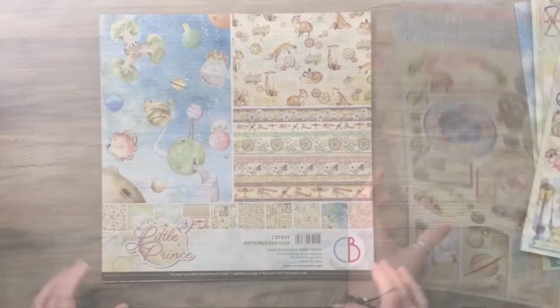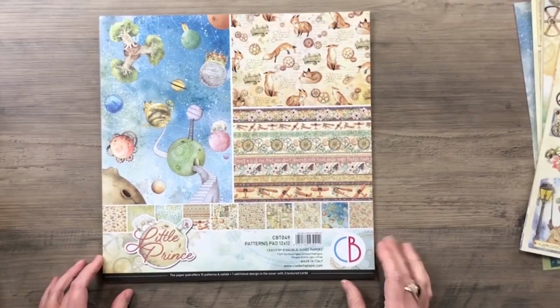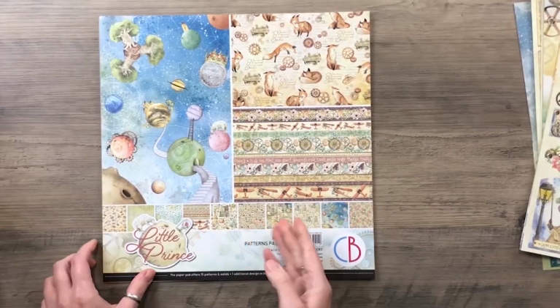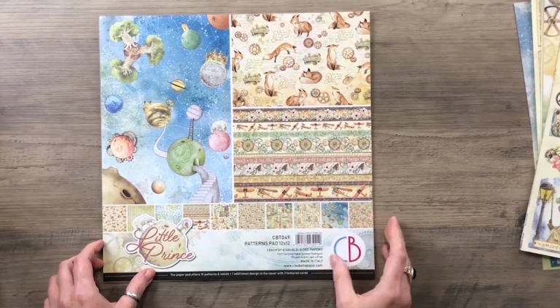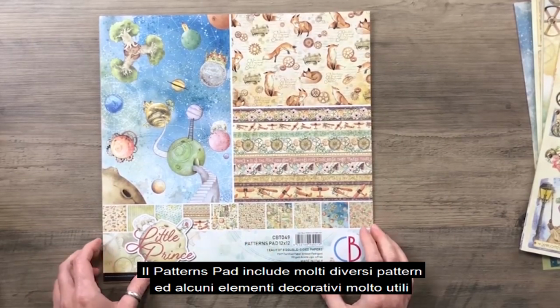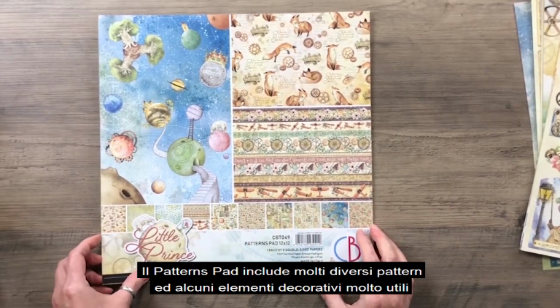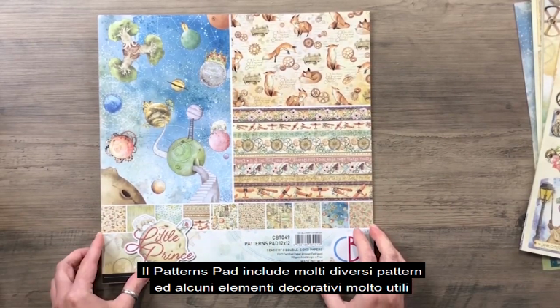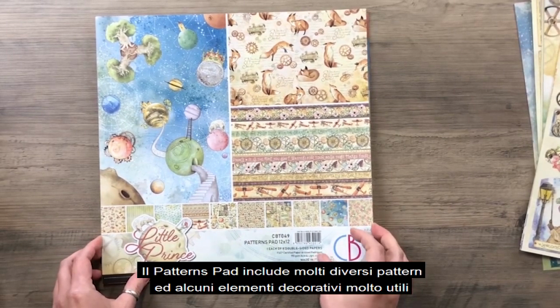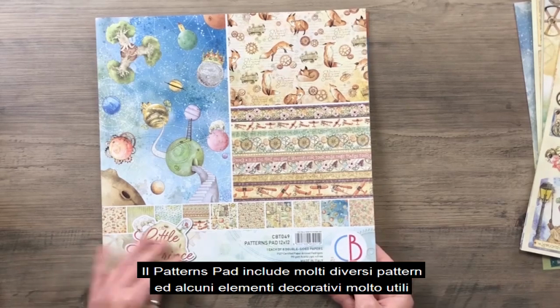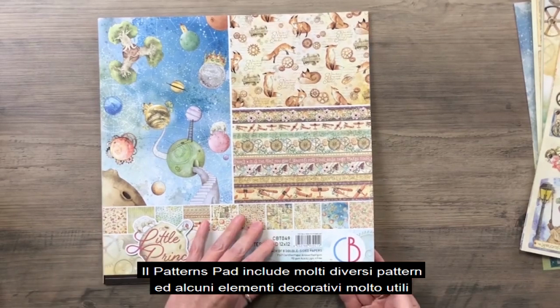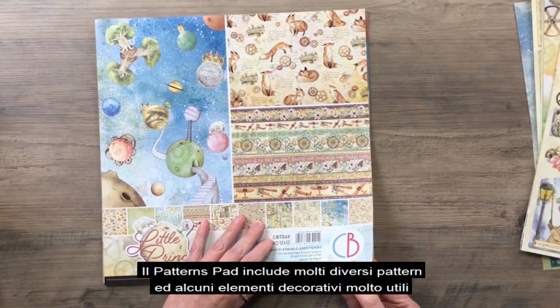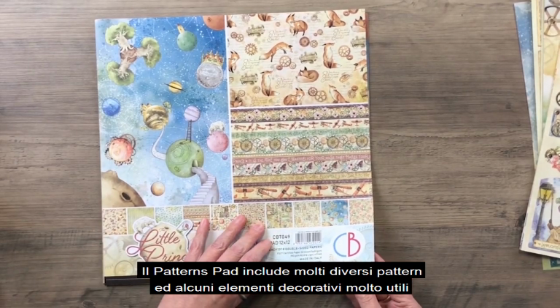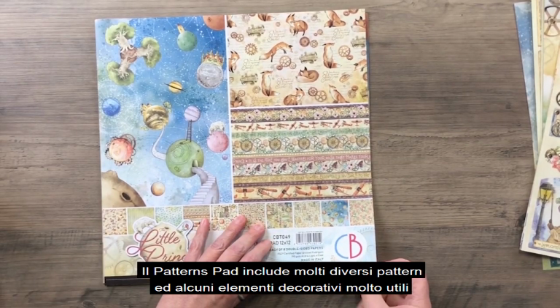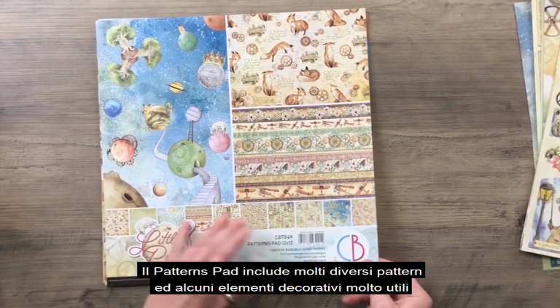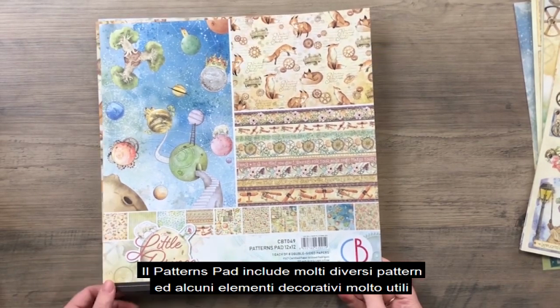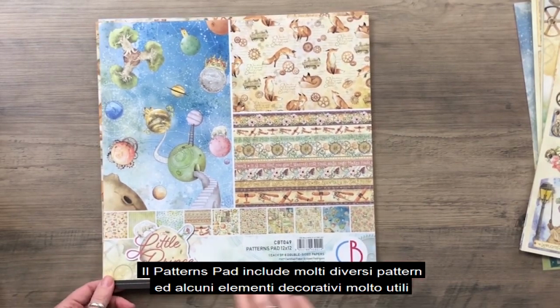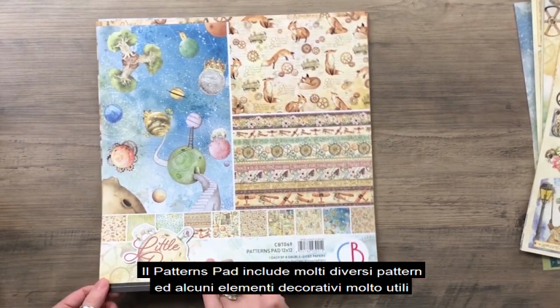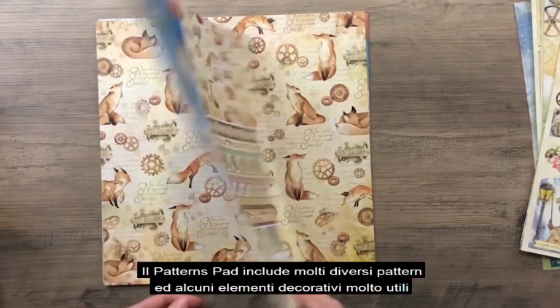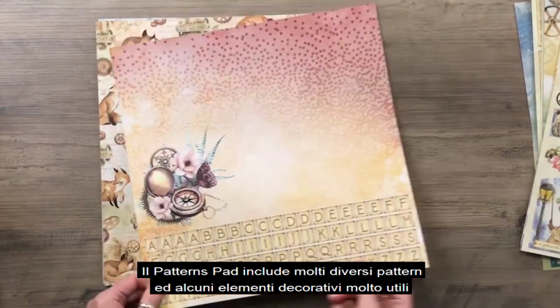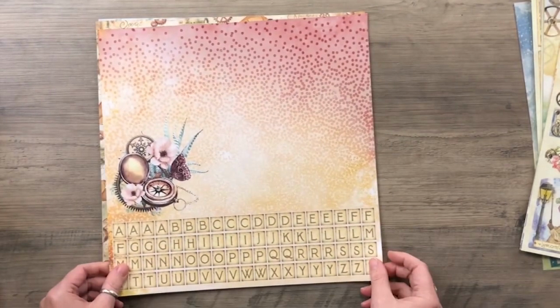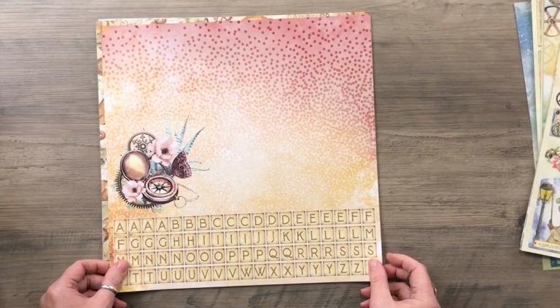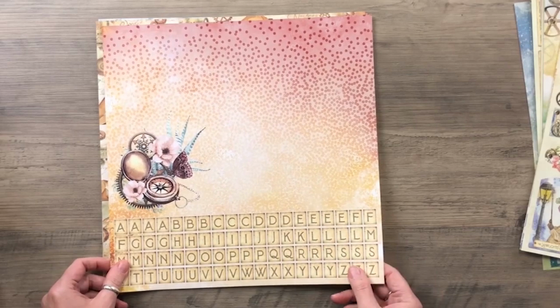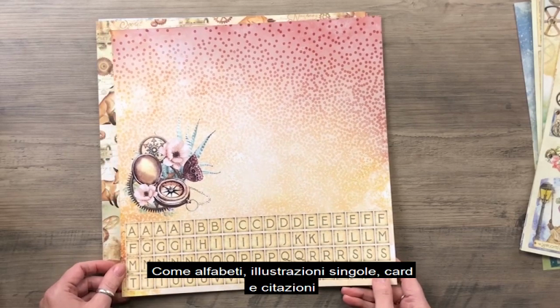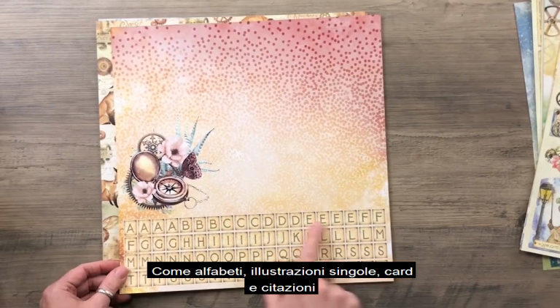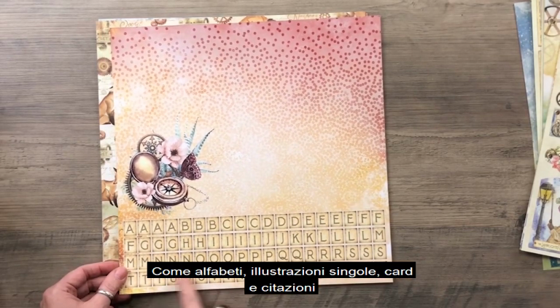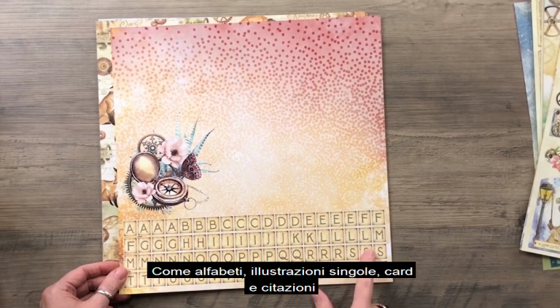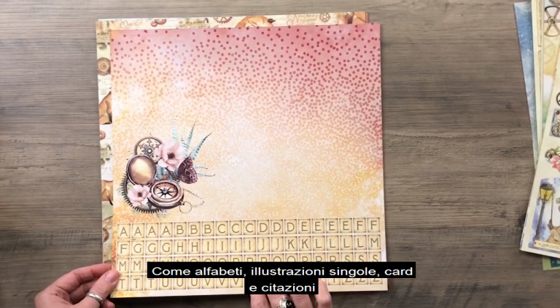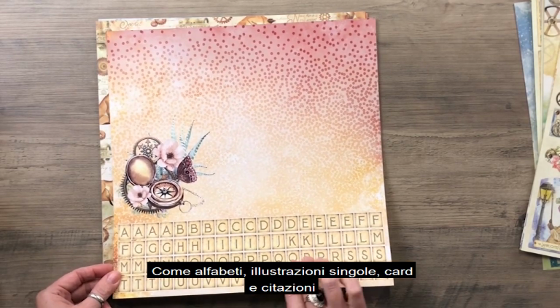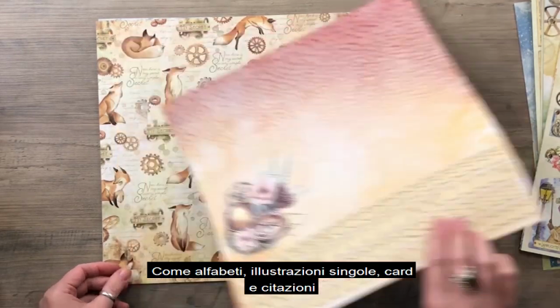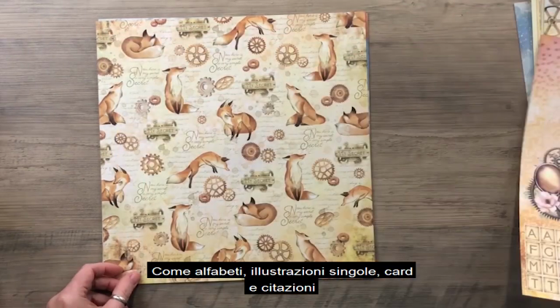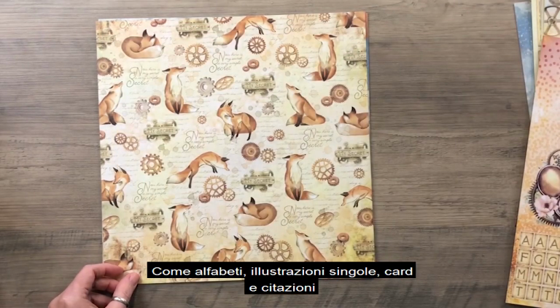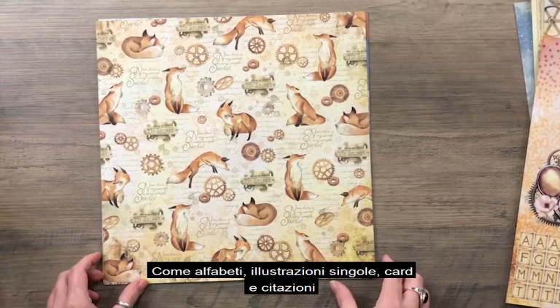Pattern pads include many different patterns and some really useful decorative elements, like alphabets, single illustrations, cards and quotes.